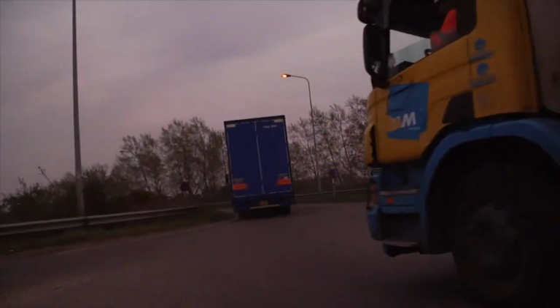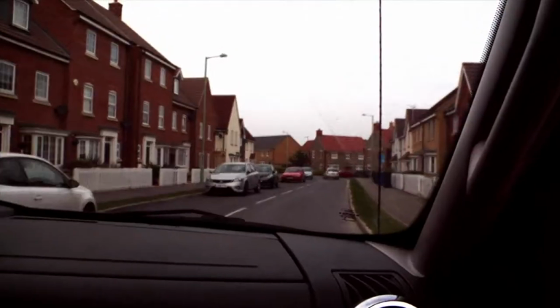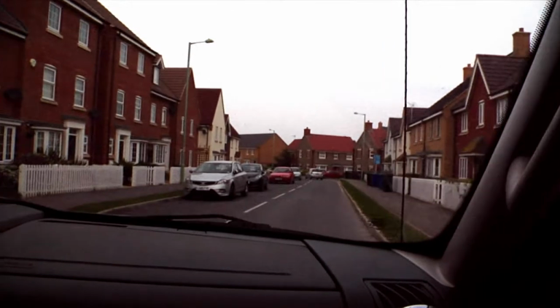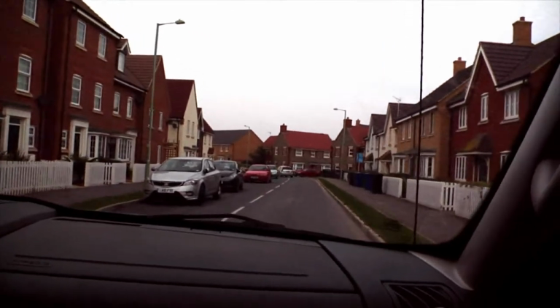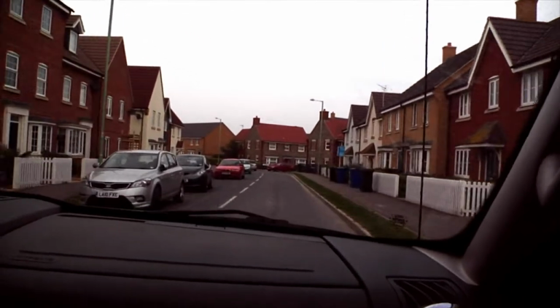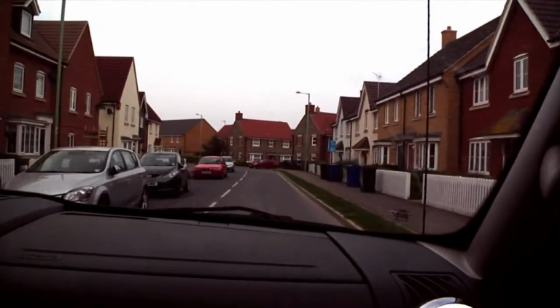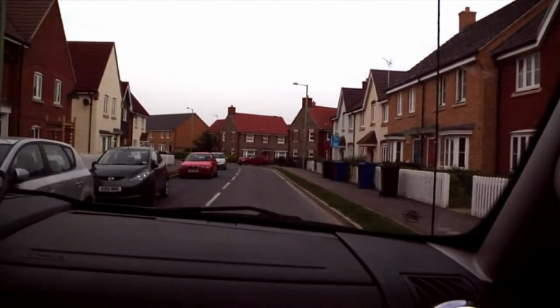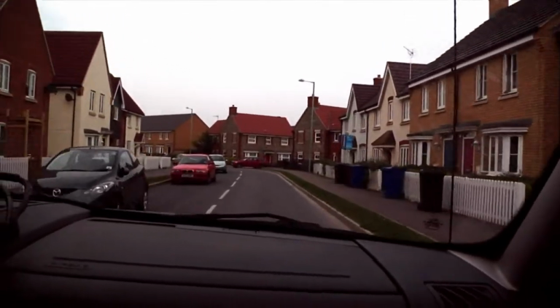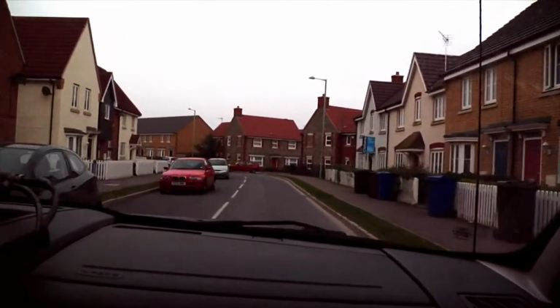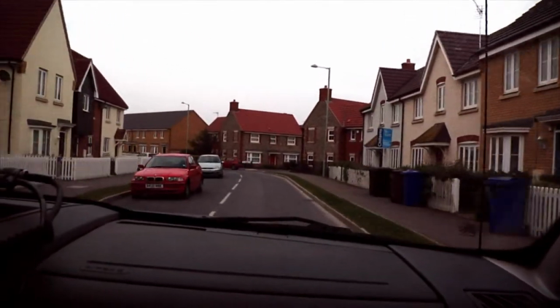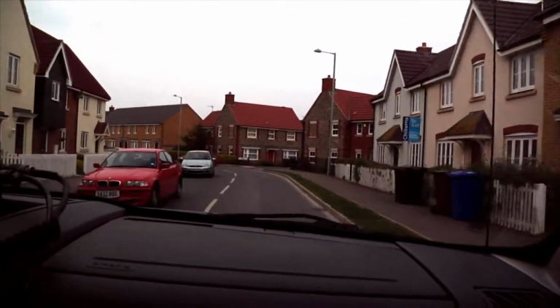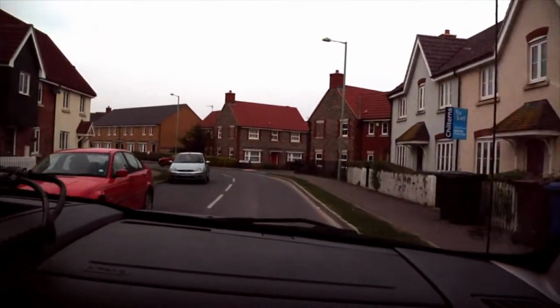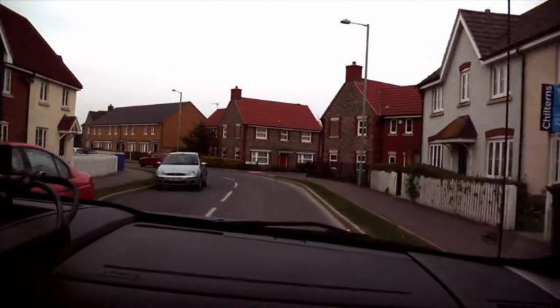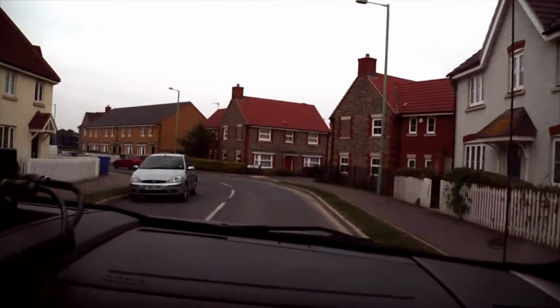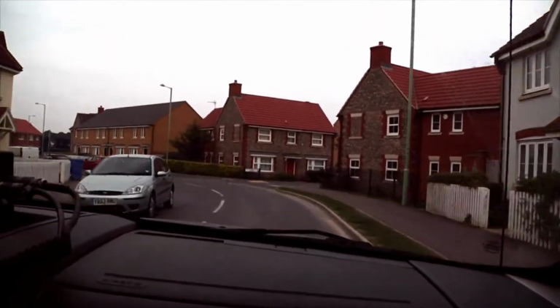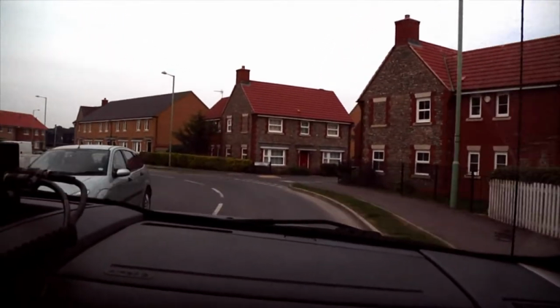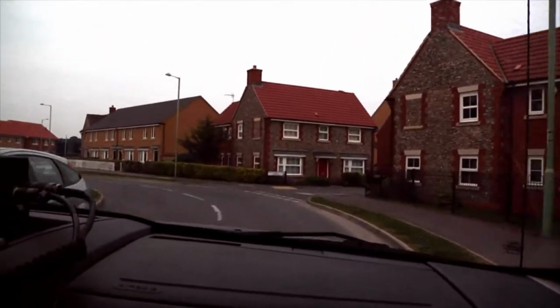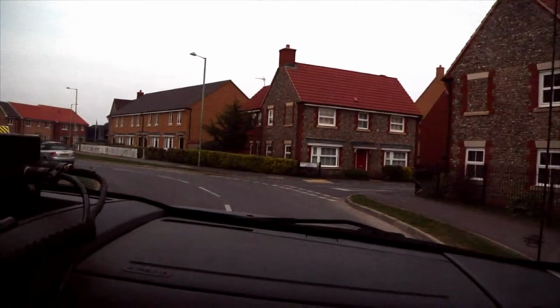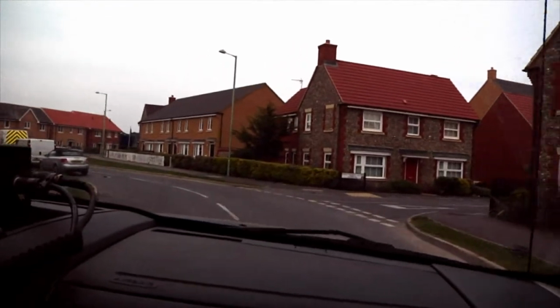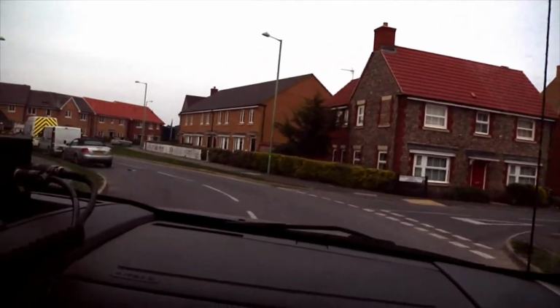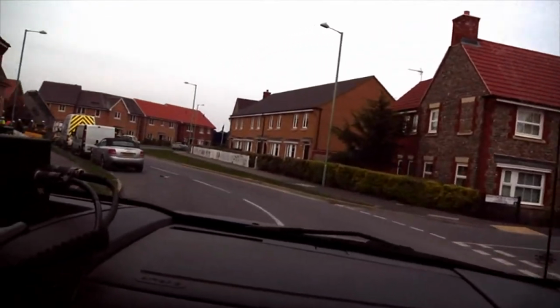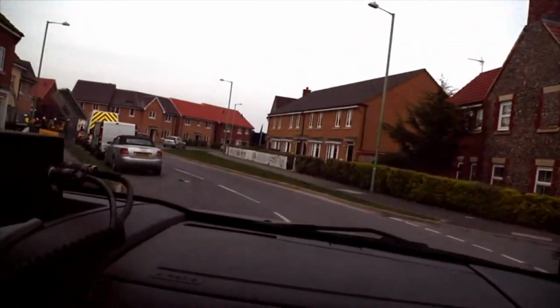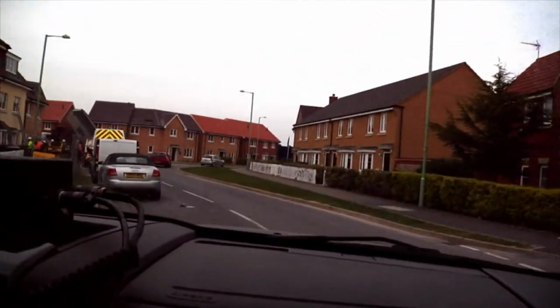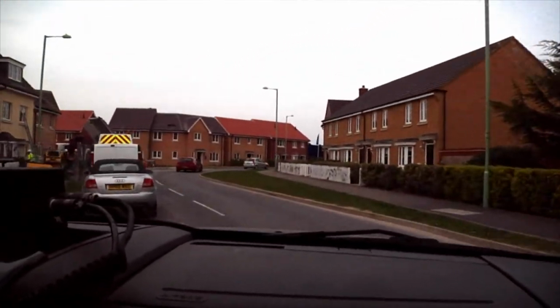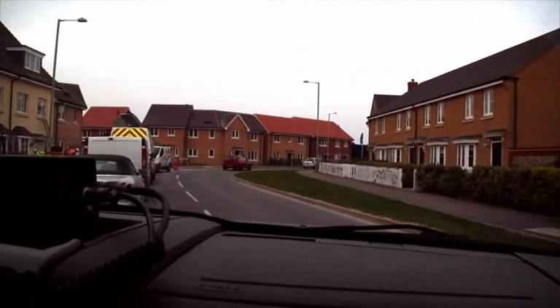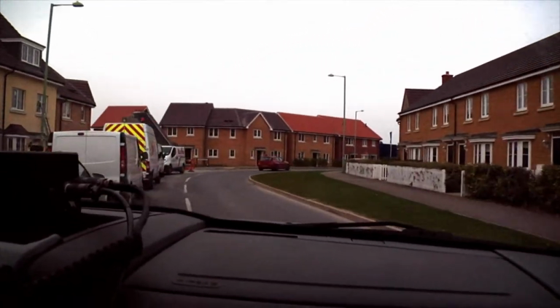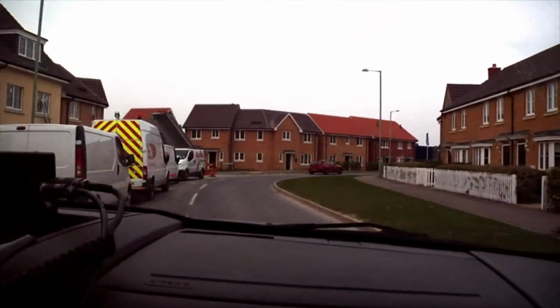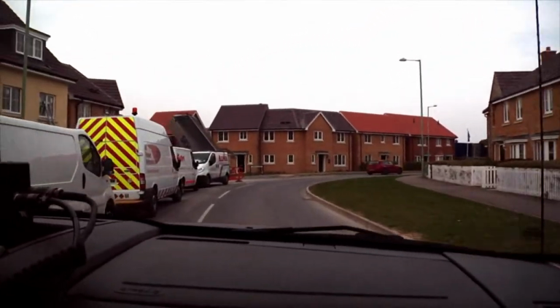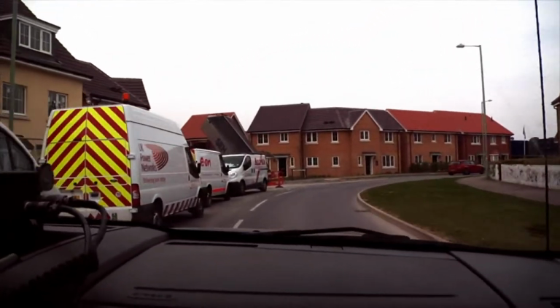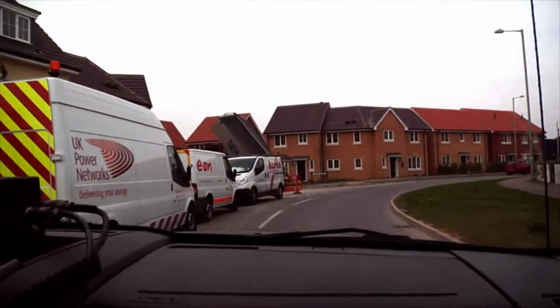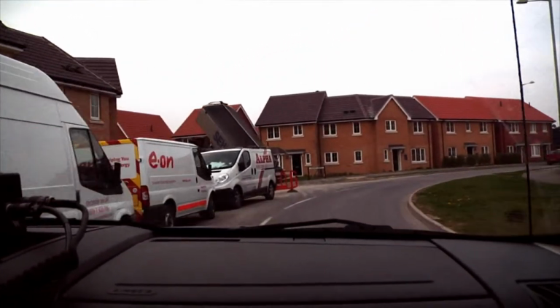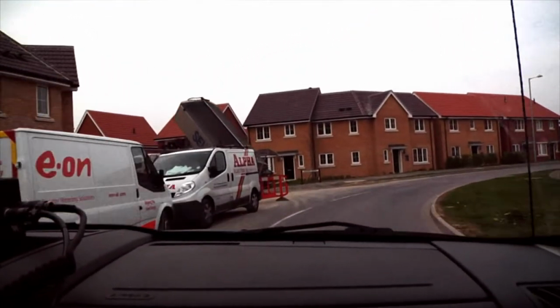The speed limit in off-base neighborhoods like here in Red Lodge is 30 miles an hour unless otherwise posted. Neighborhoods have yield signs, kids, crosswalks, even parked cars that you have to watch for.